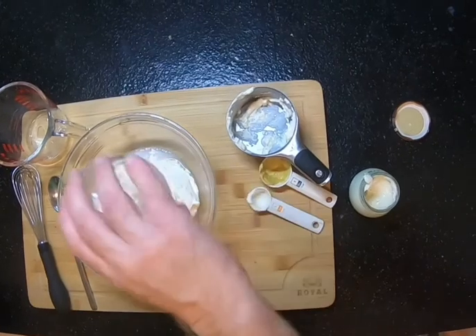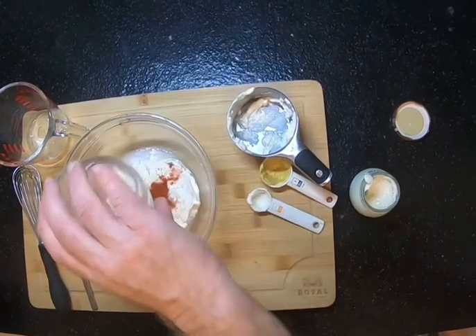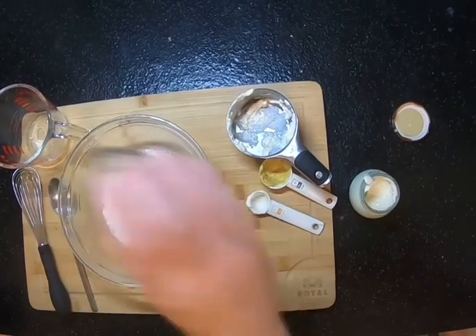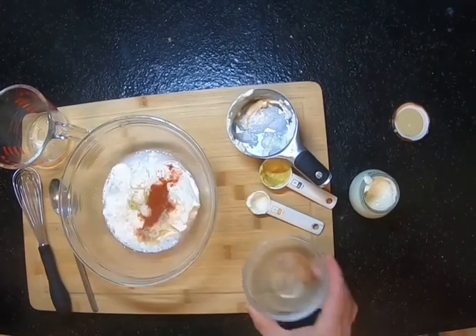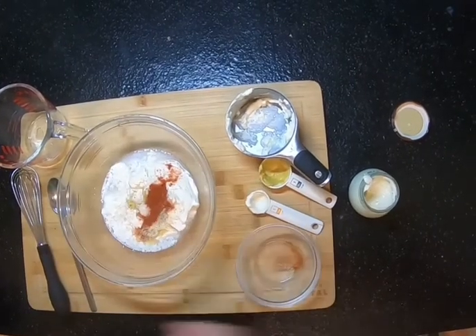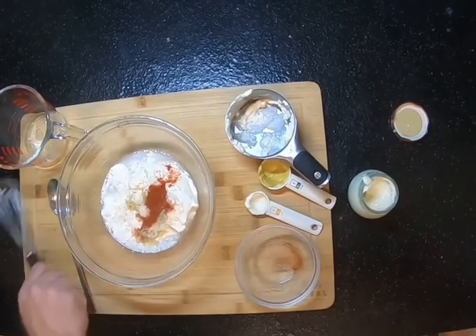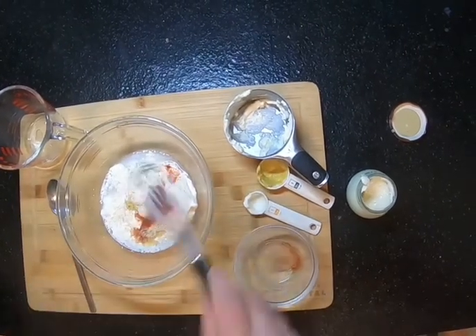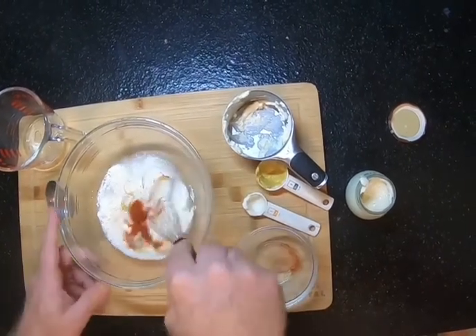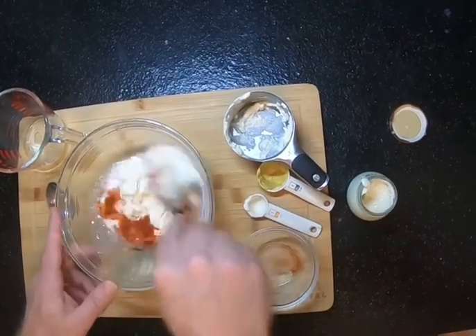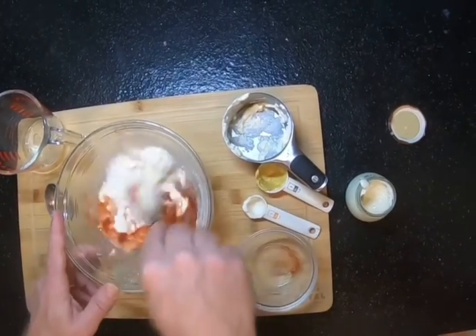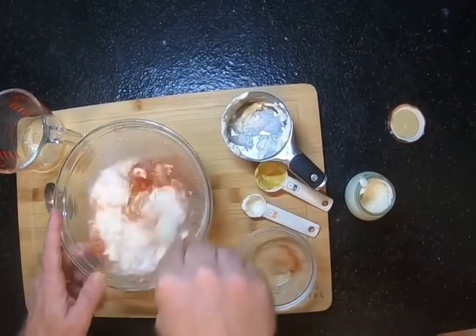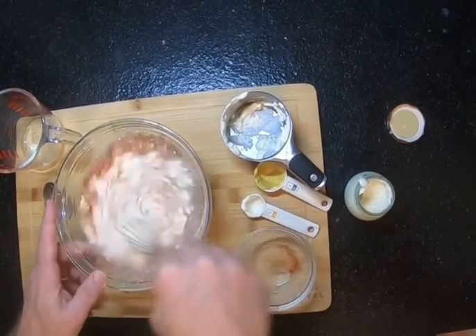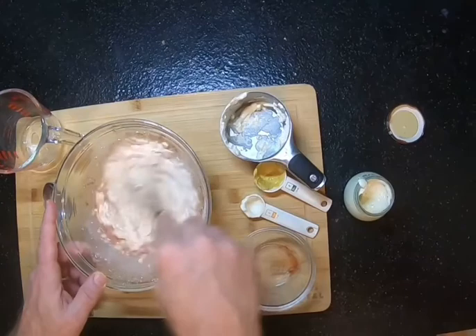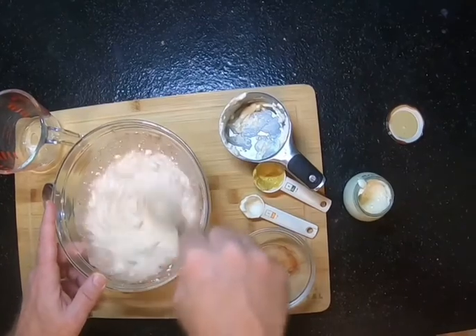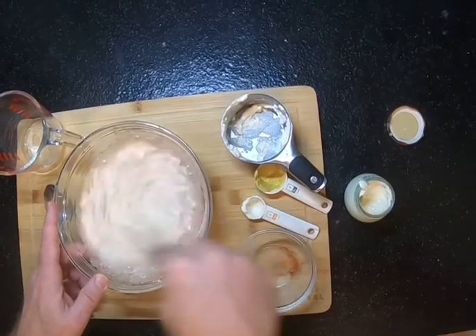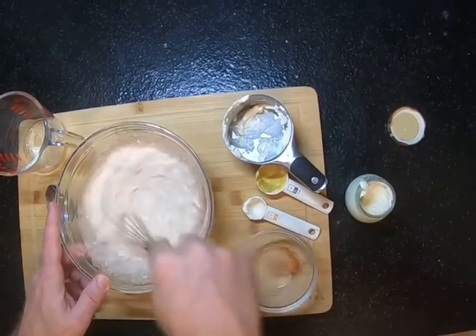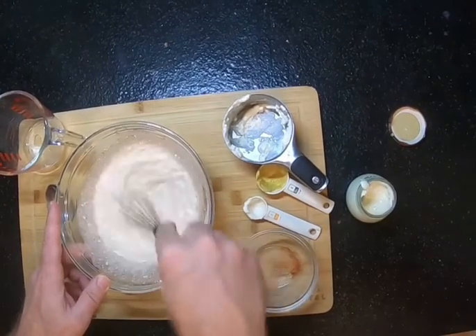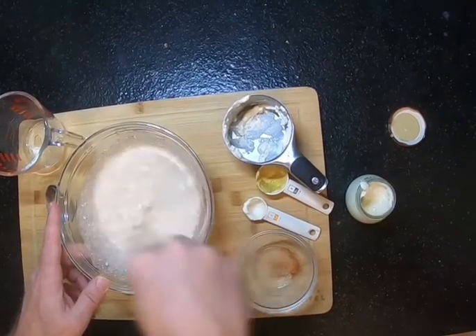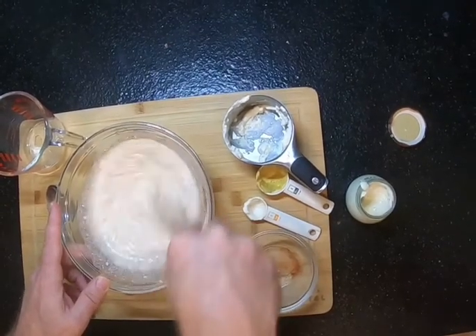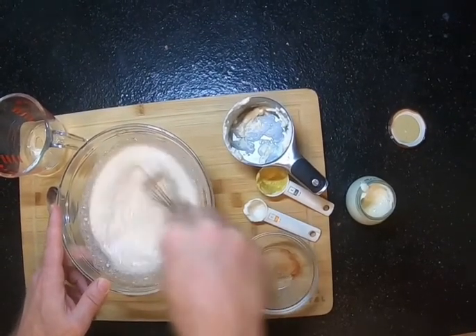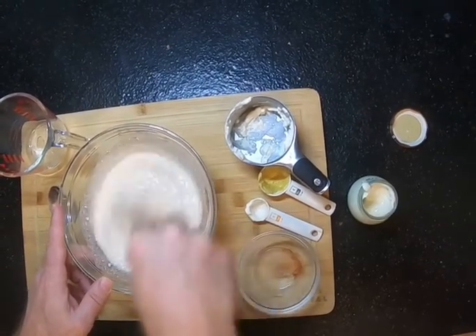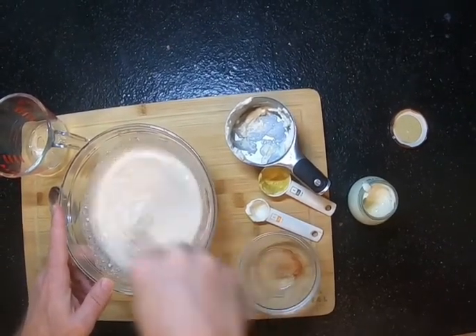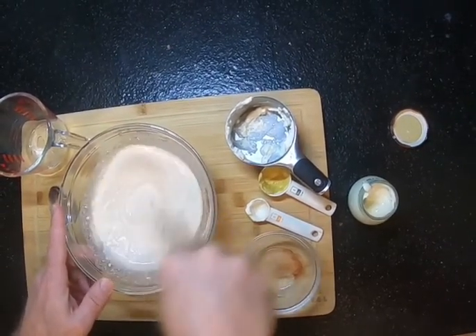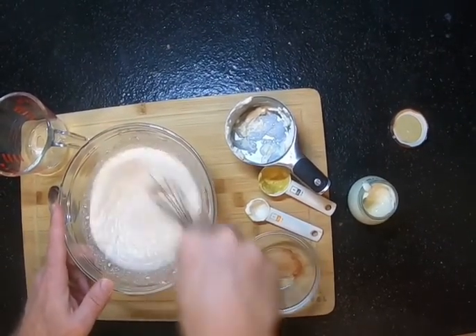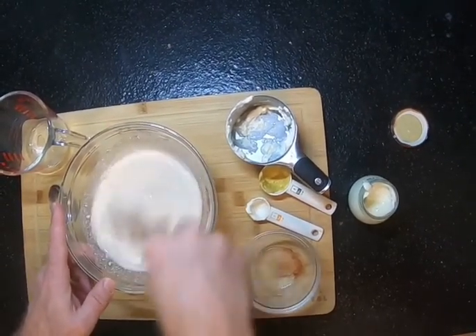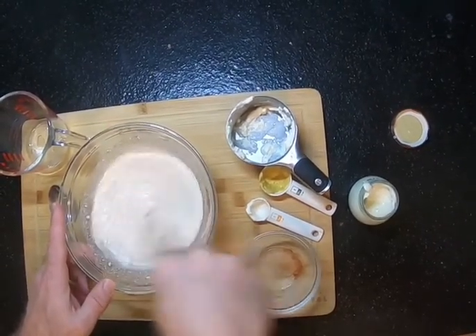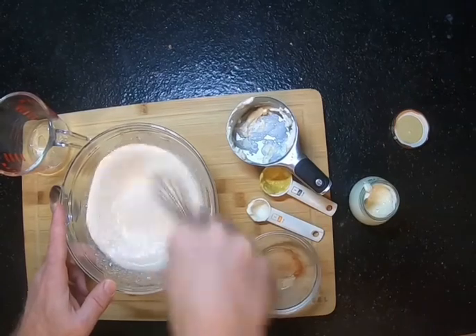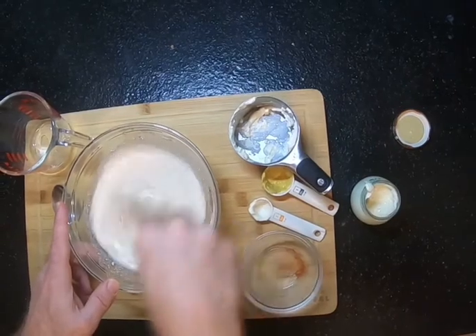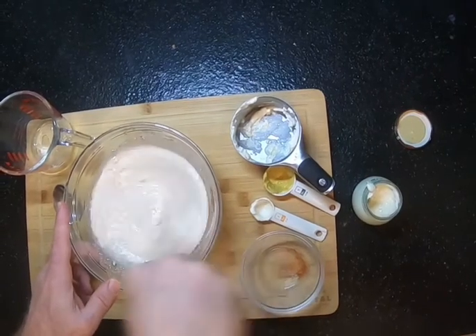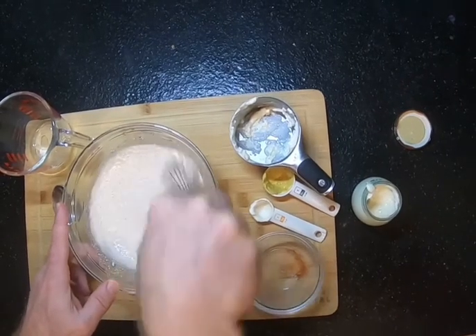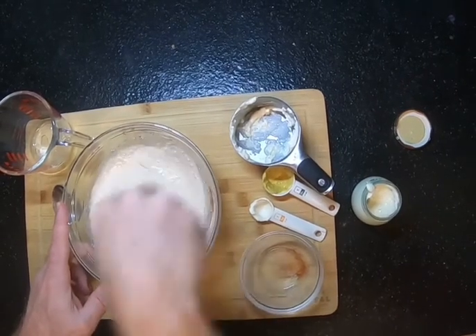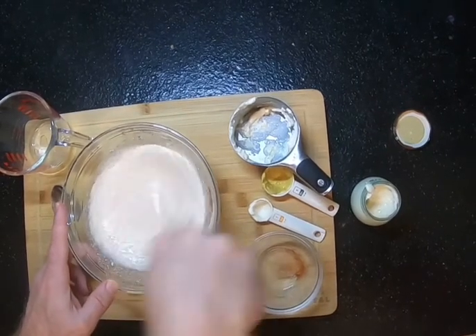We're gonna put that together and whisk it up, and then you're gonna have a sauce that's awesome on chicken, fish, just about anything. Your mother-in-law will come back over with a big smile on her face. Check it out!